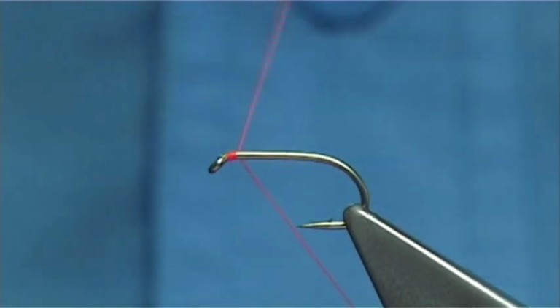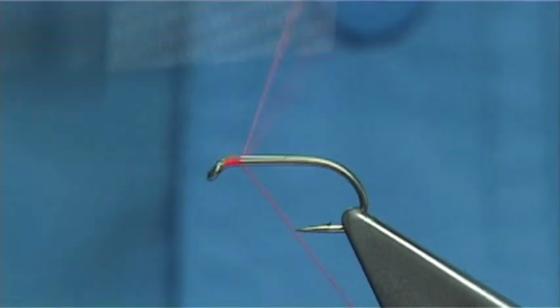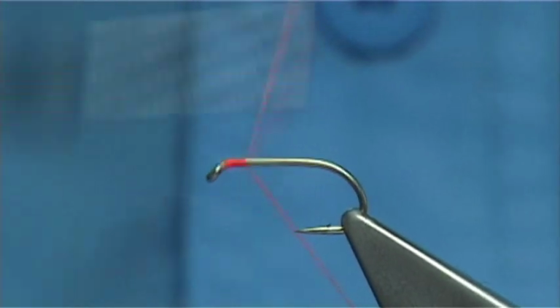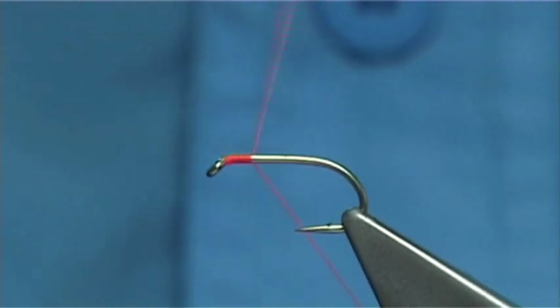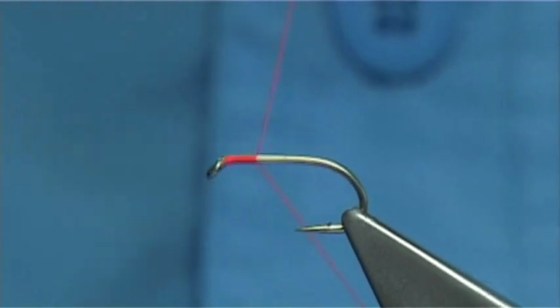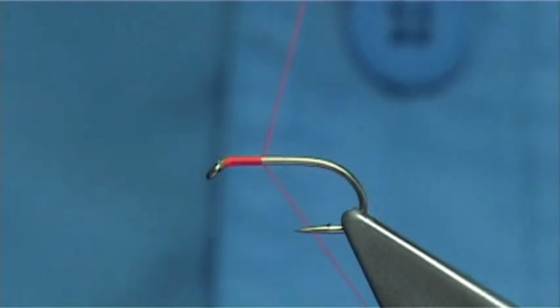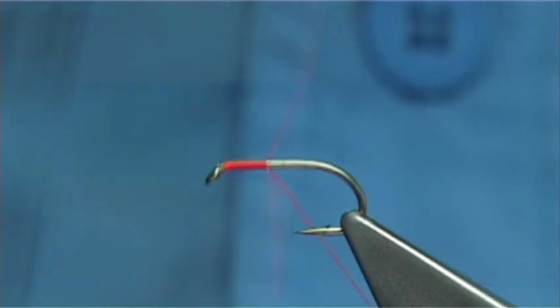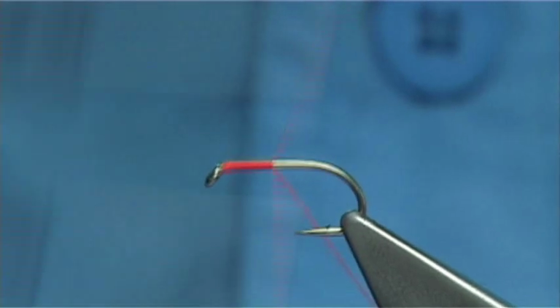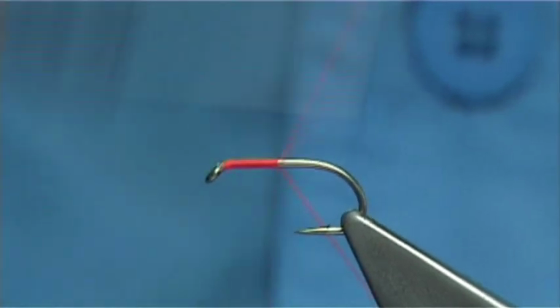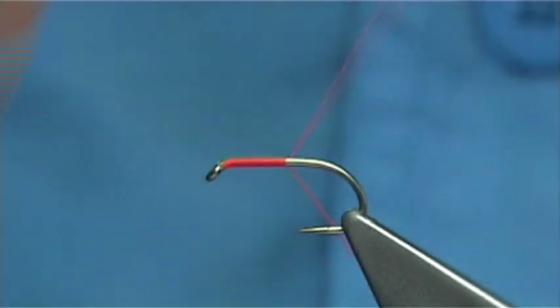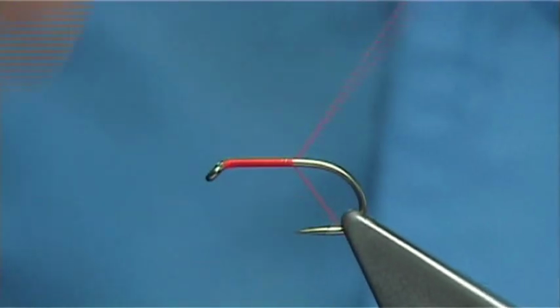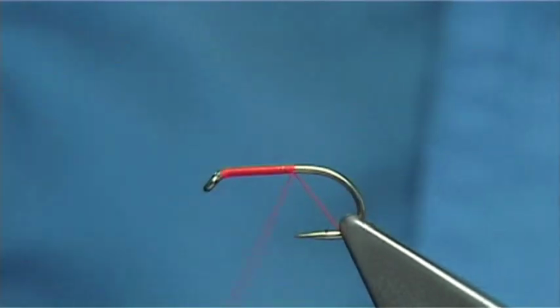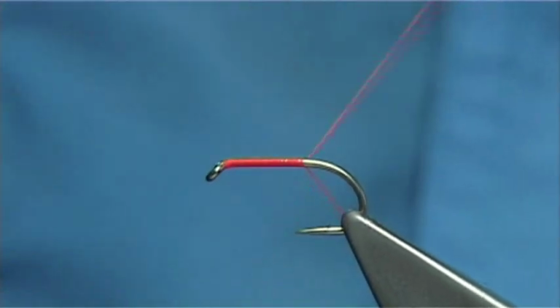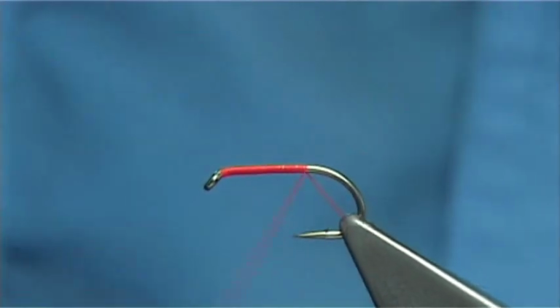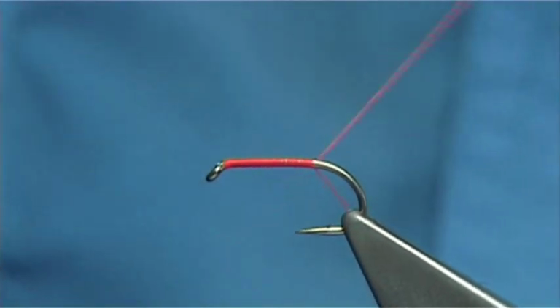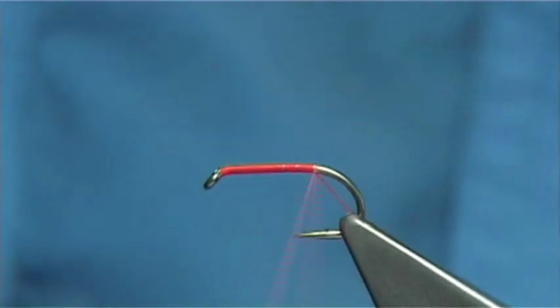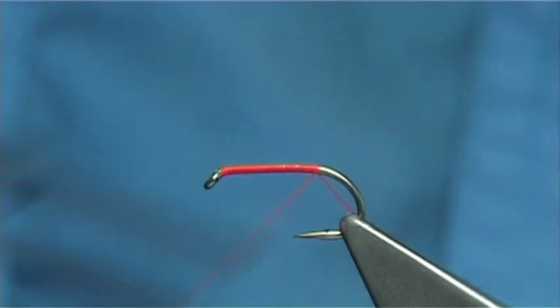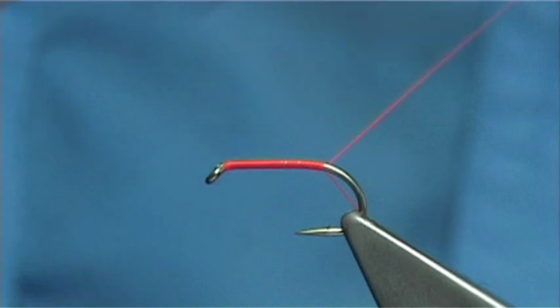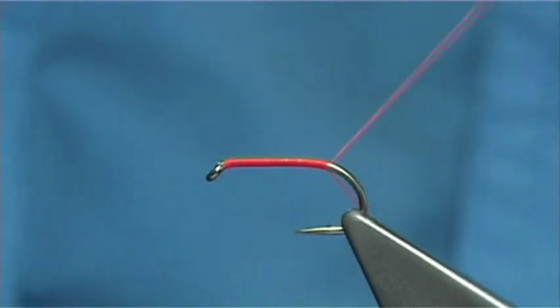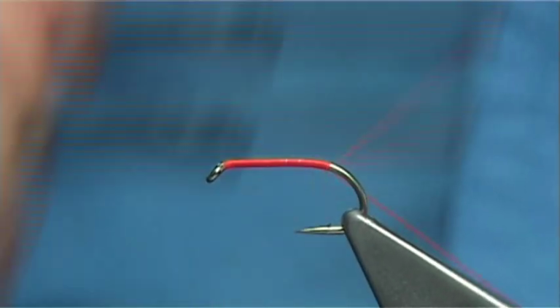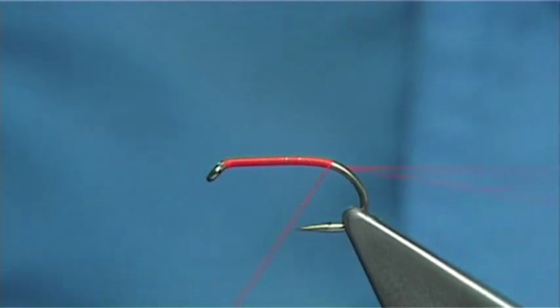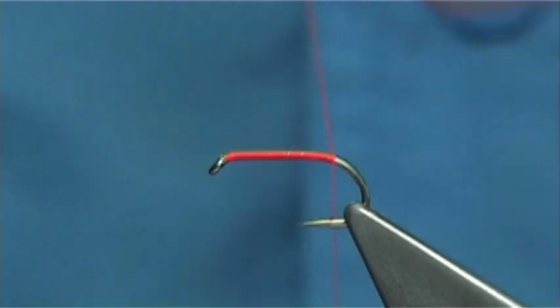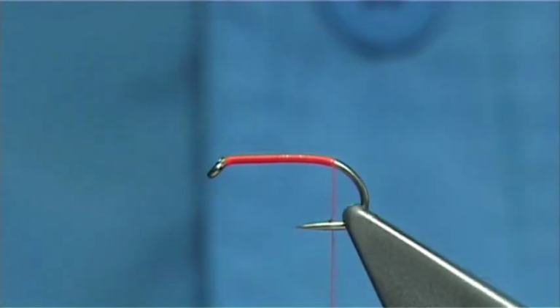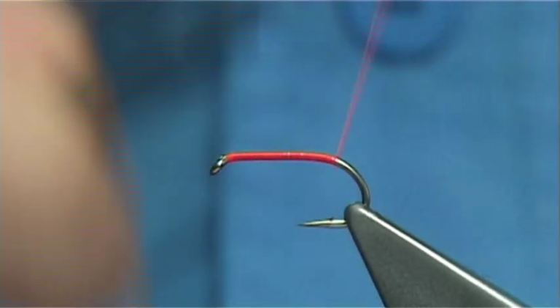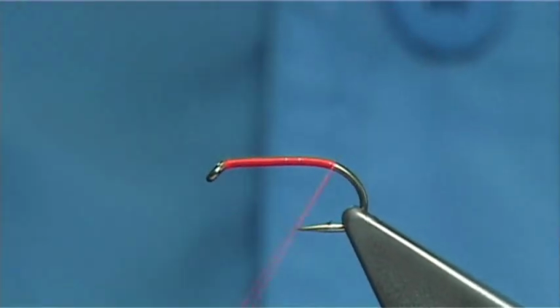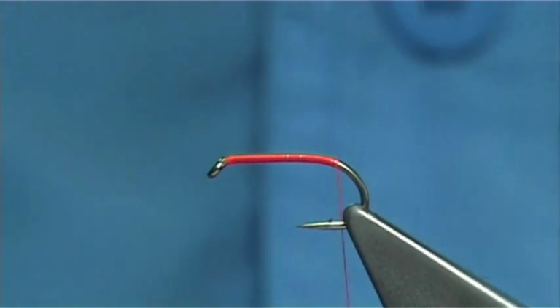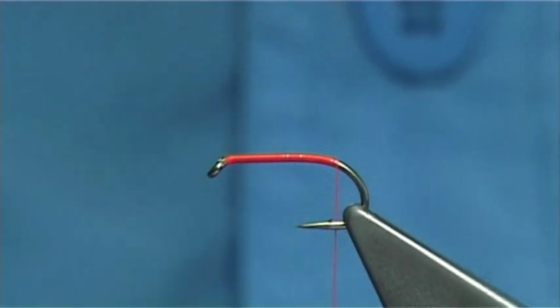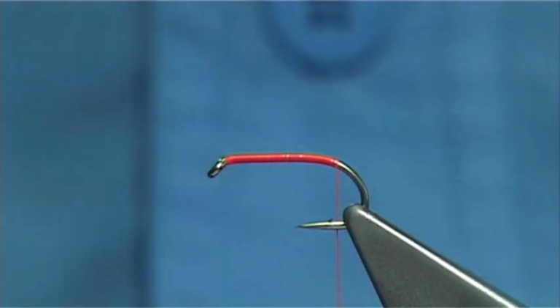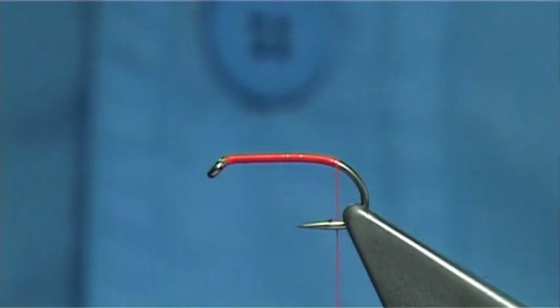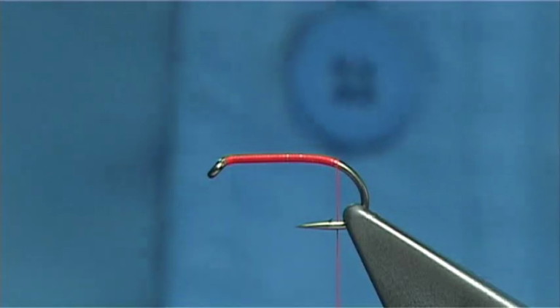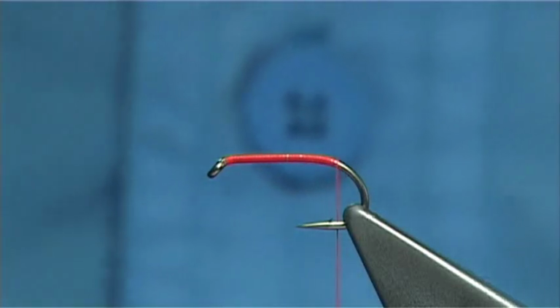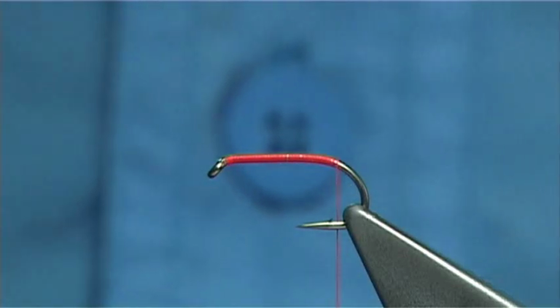Just simply start at the eye and work your way down, laying a good layer of thread down along the shank. Stop just about level with the barb of the hook, then remove the waste piece.